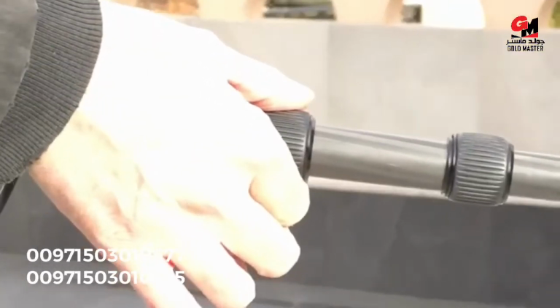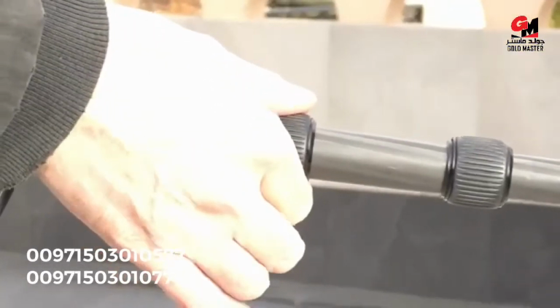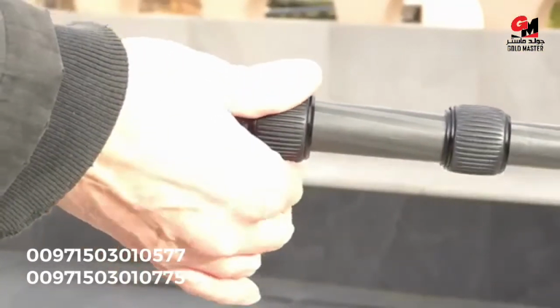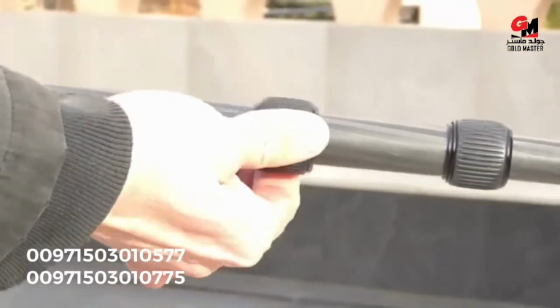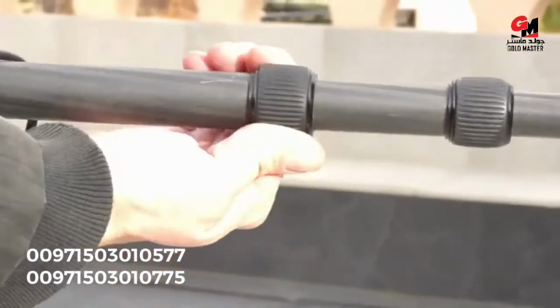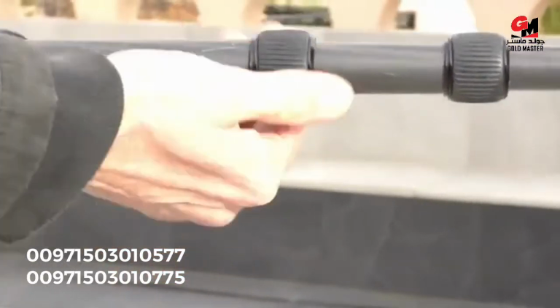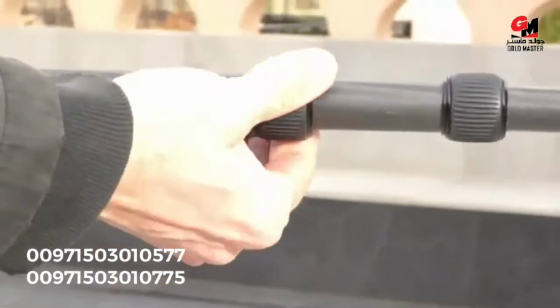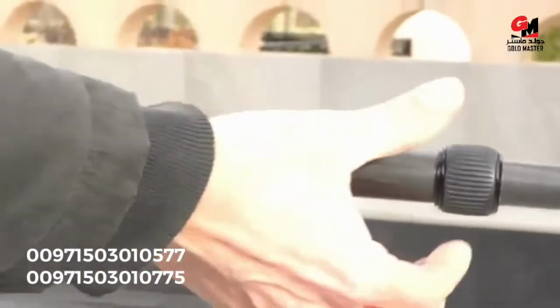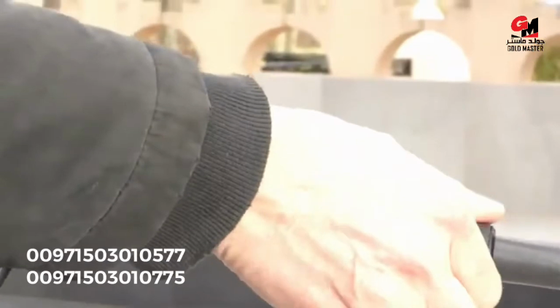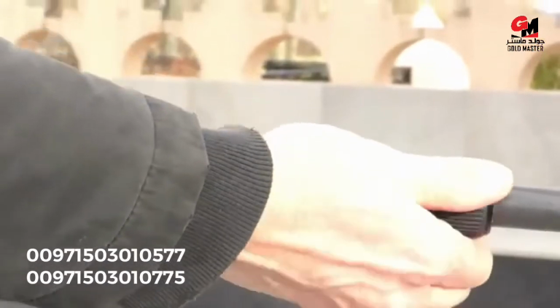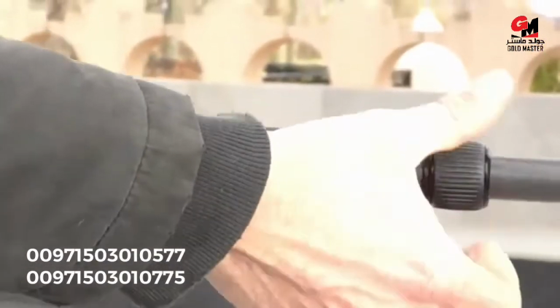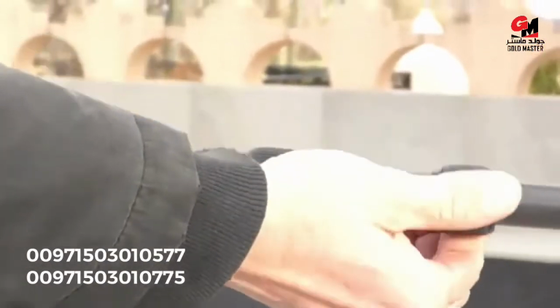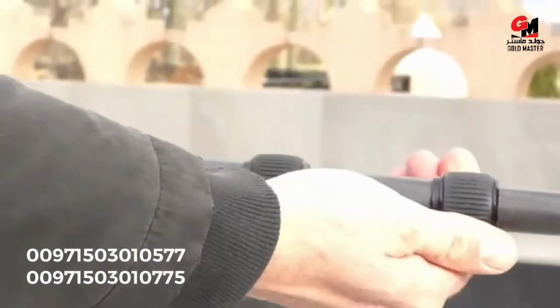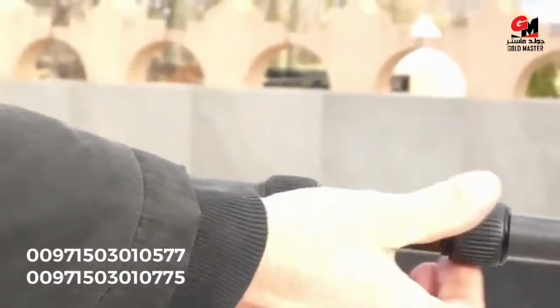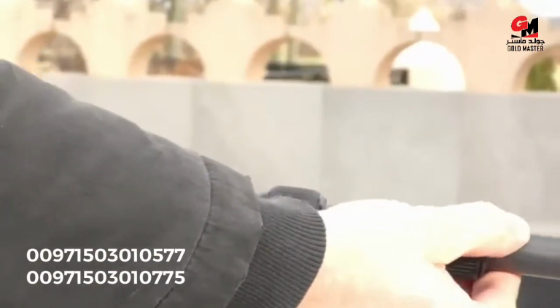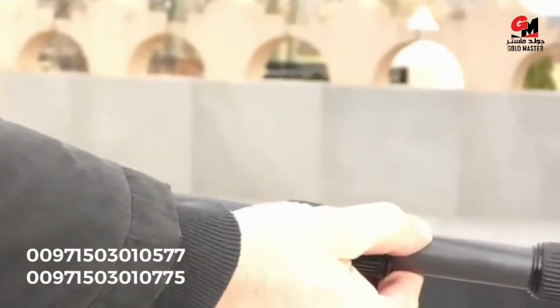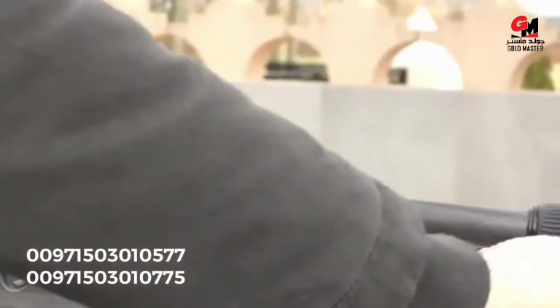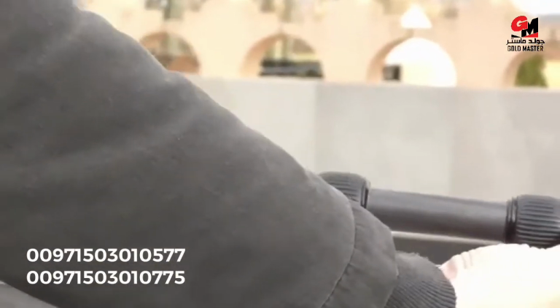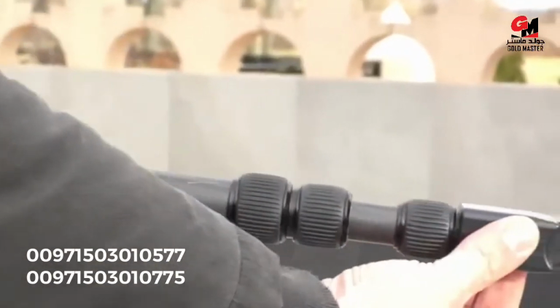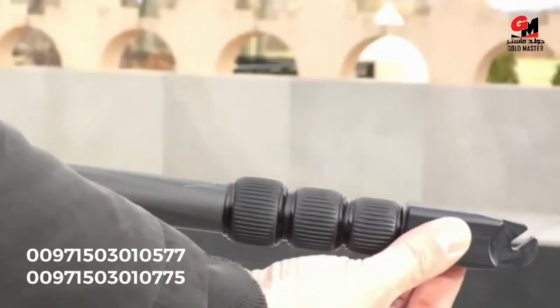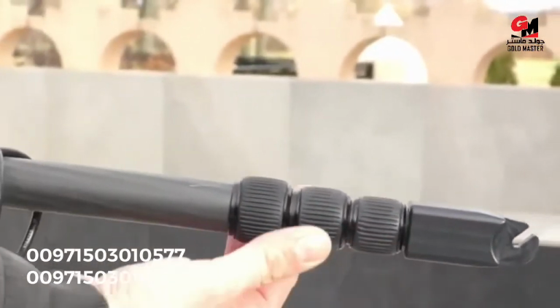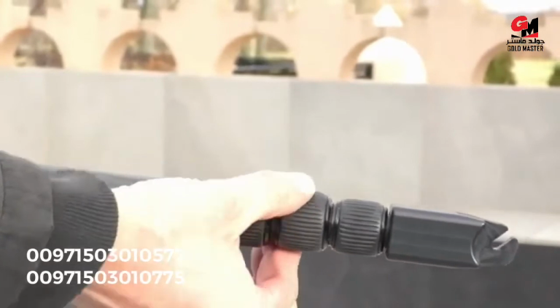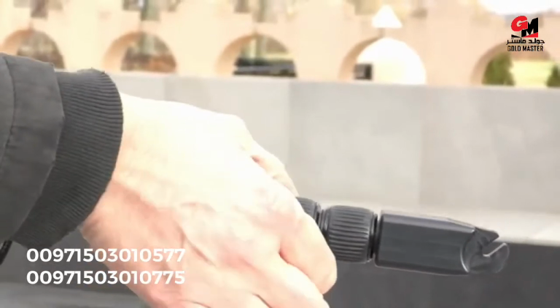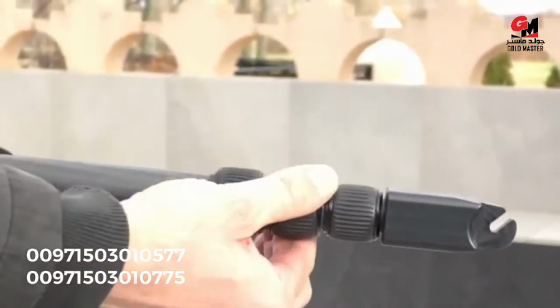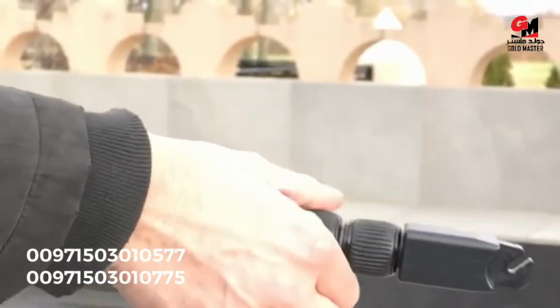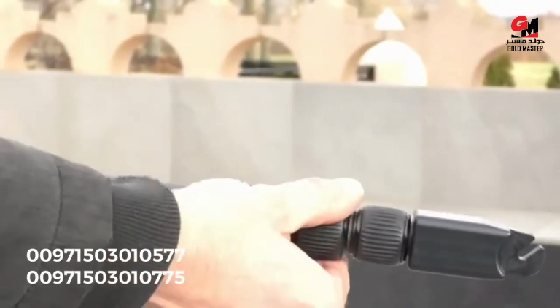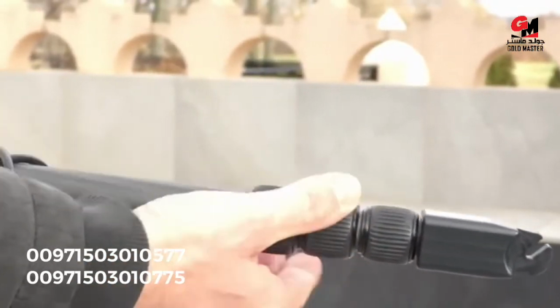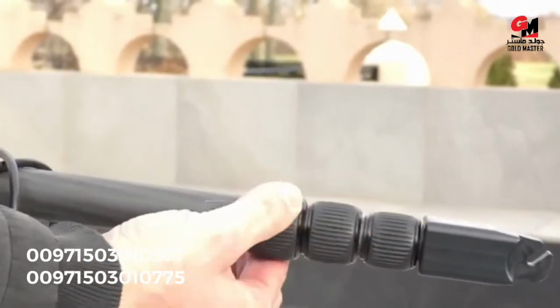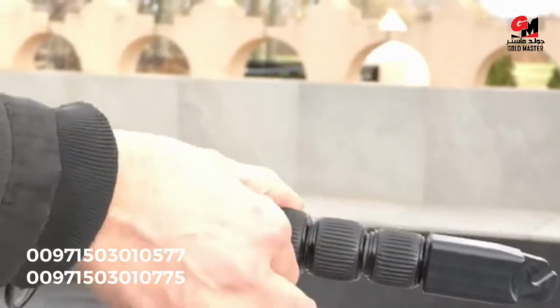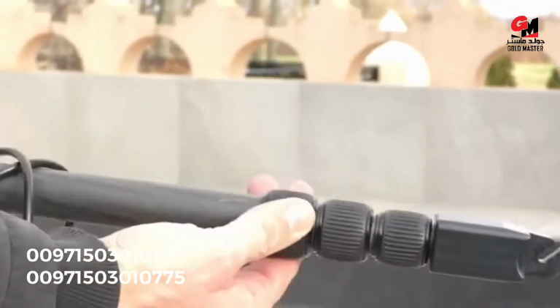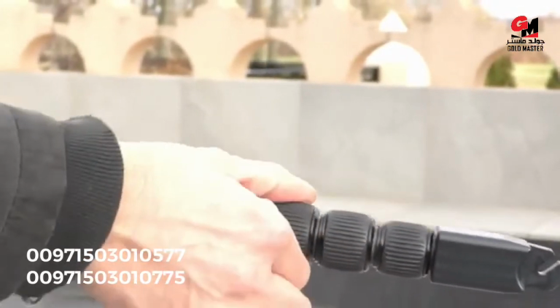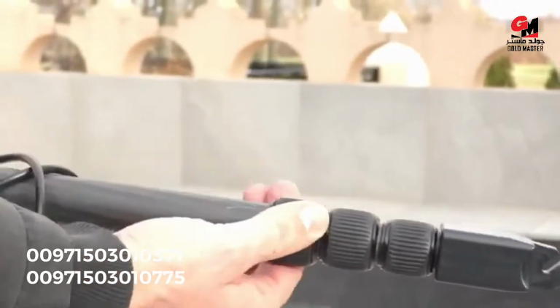Now just open the clamps from the telescopic arms, put them back to their original length, and secure them again so they won't fall out and stay fit and tight.